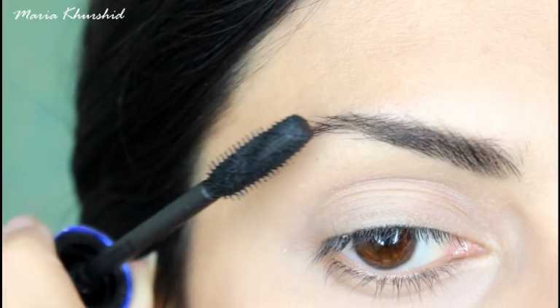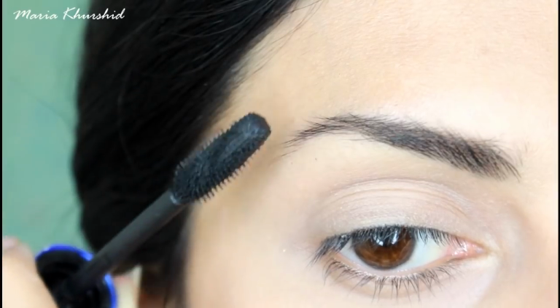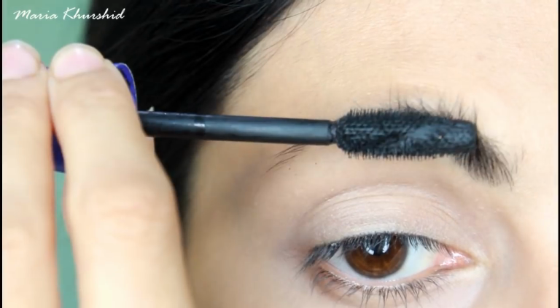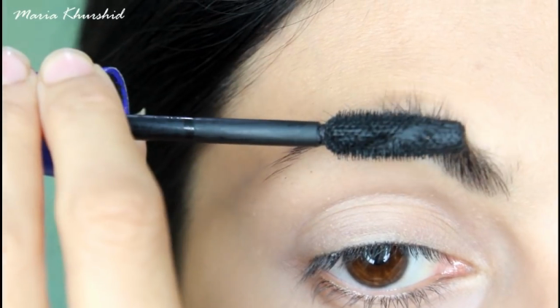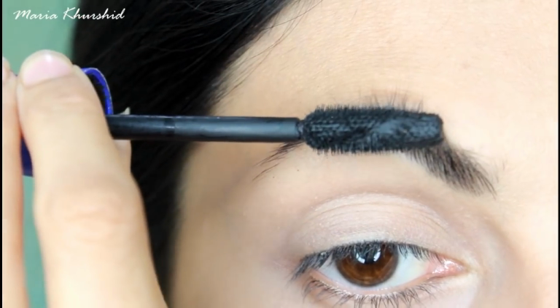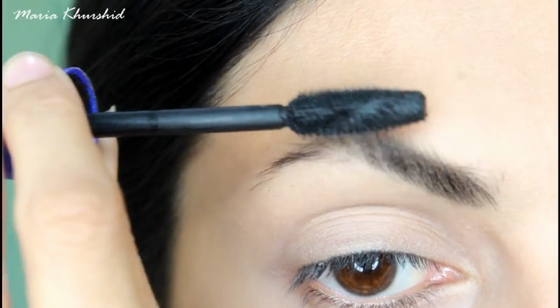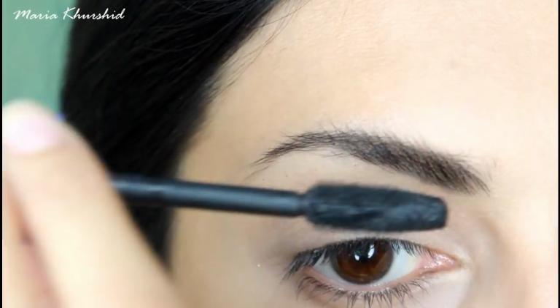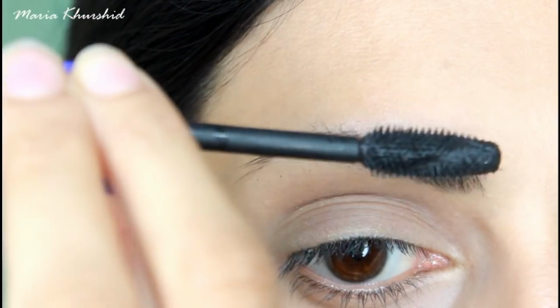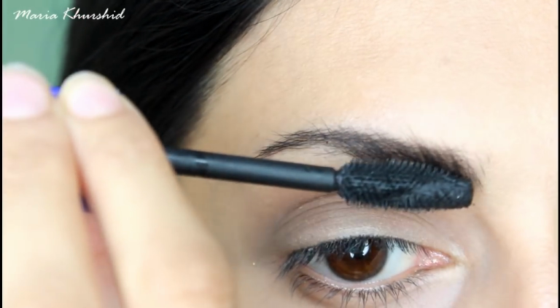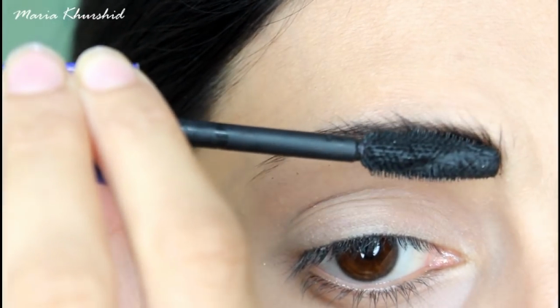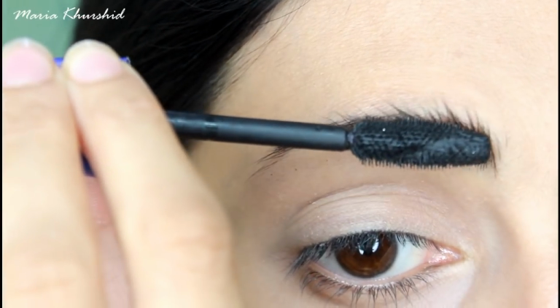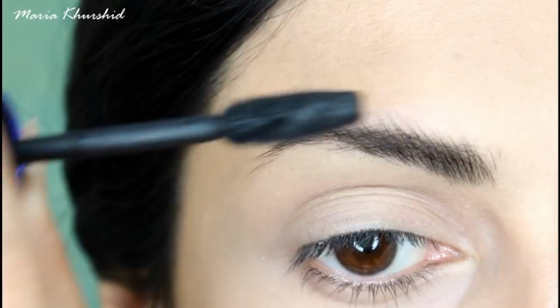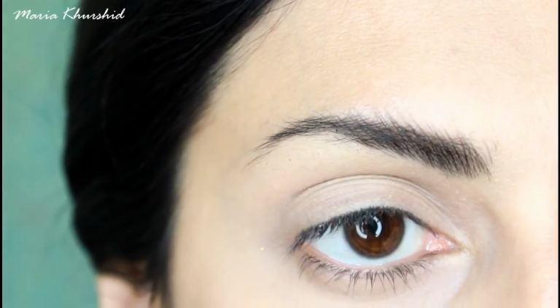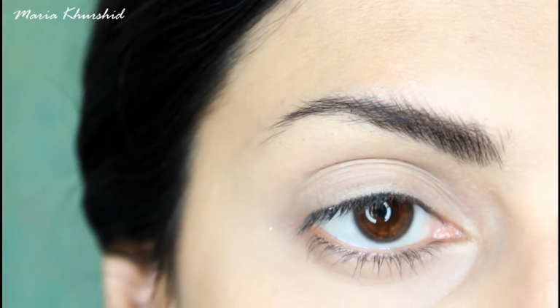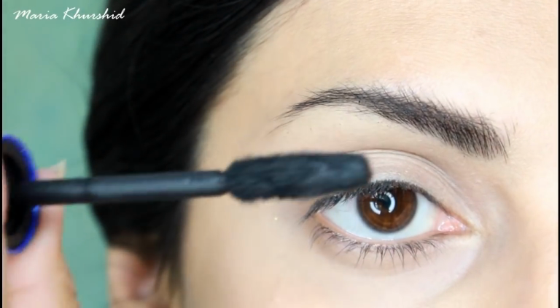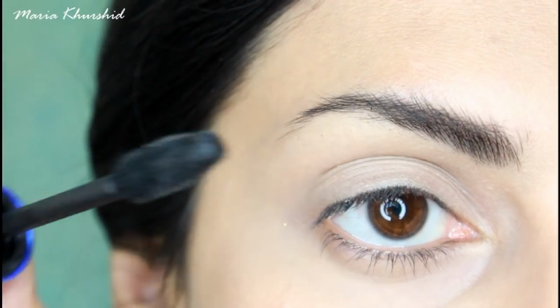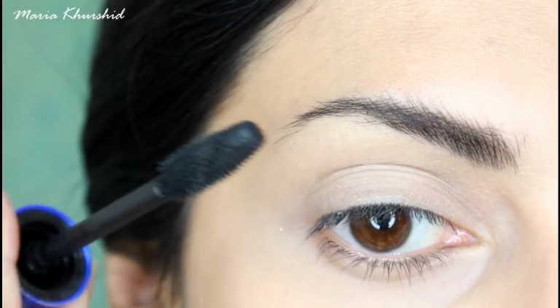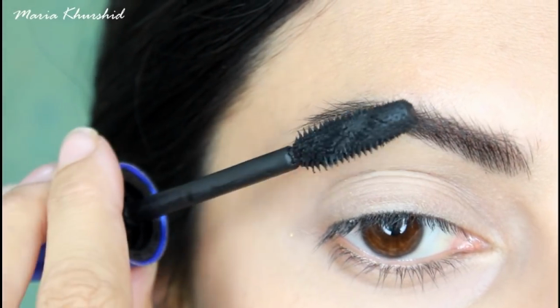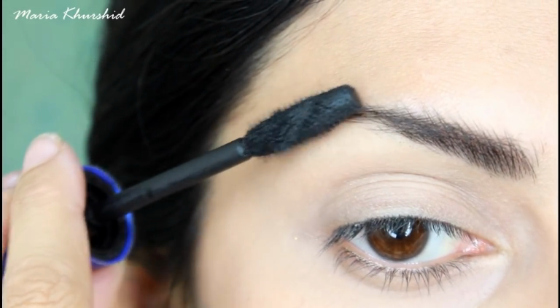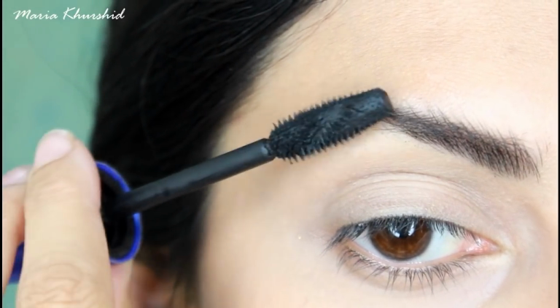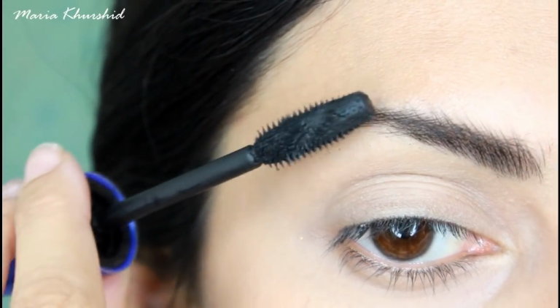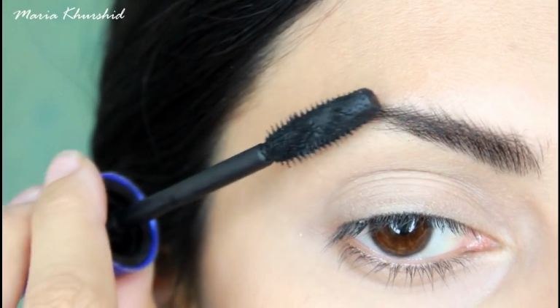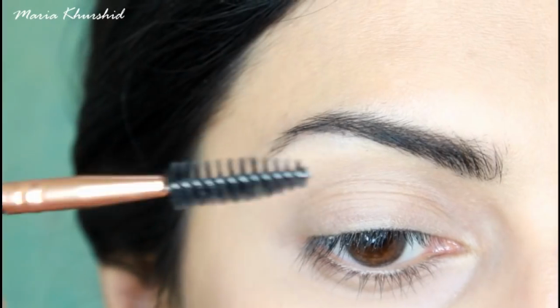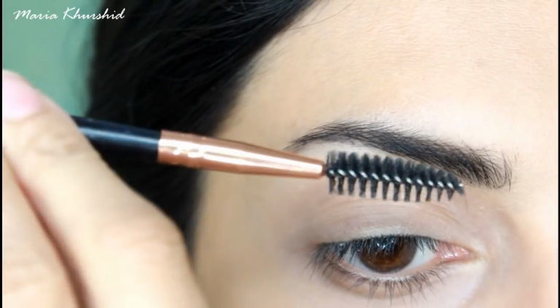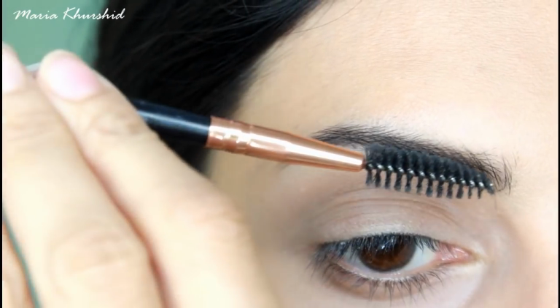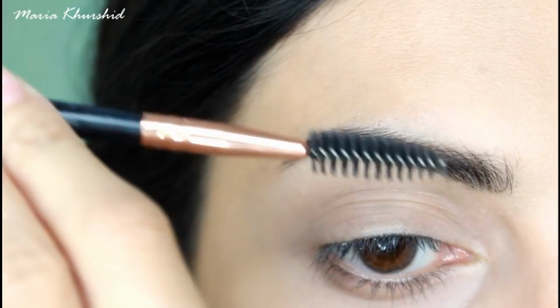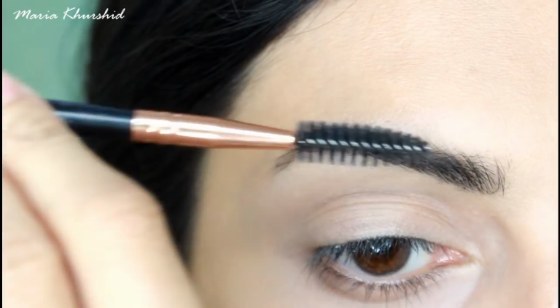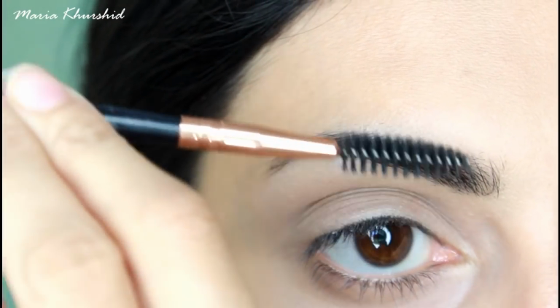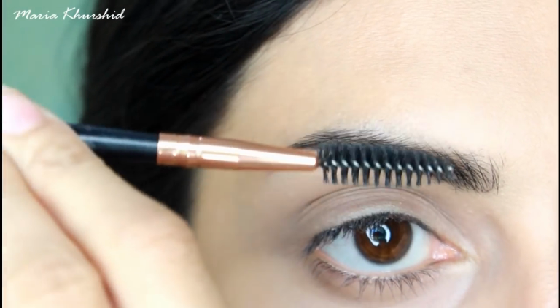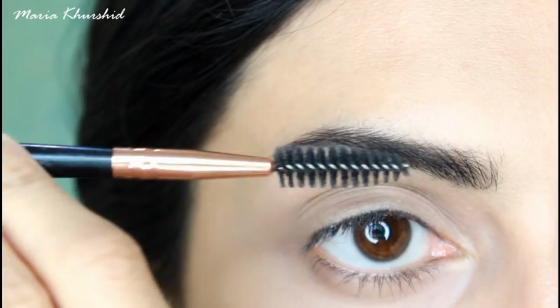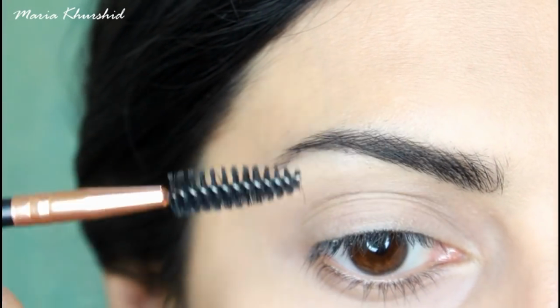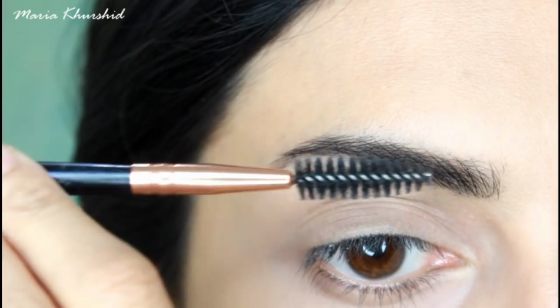Teenager's skin is very delicate and a very sensitive type, so try to do less makeup. I understand that every girl has a lot of makeup, but still avoid applying so much makeup on your face.